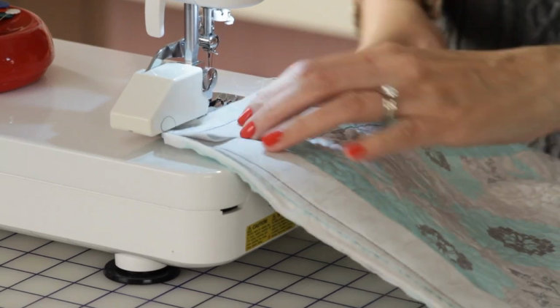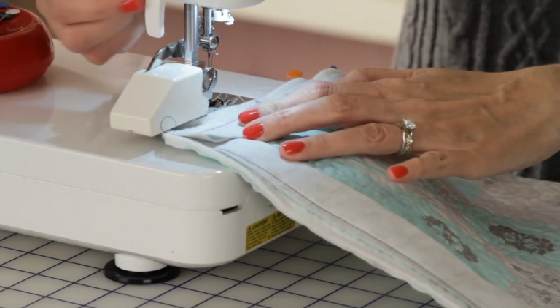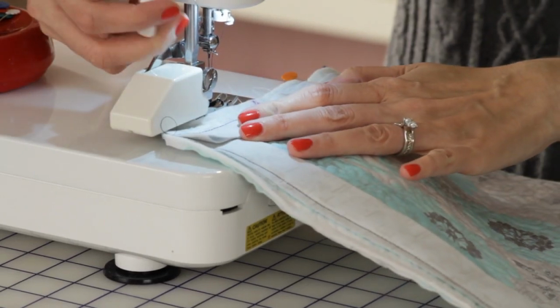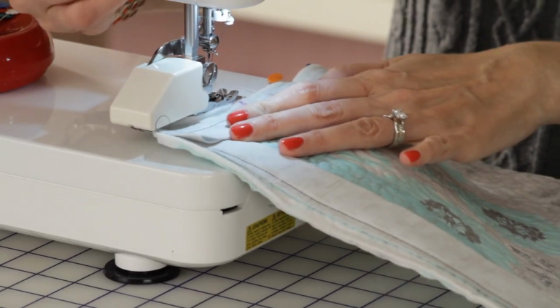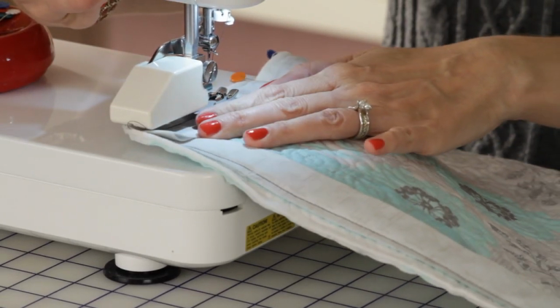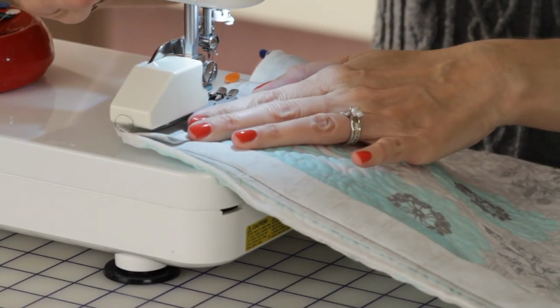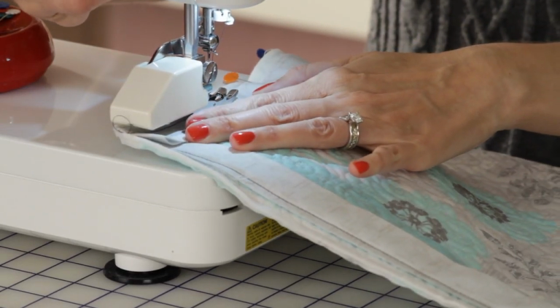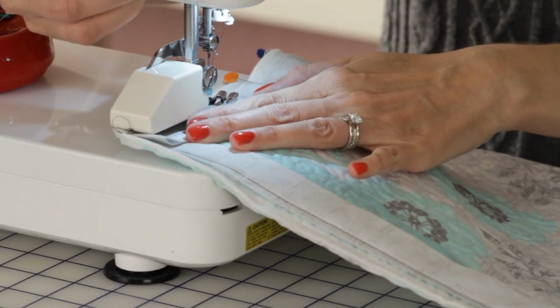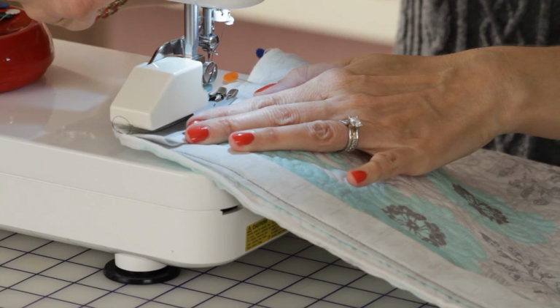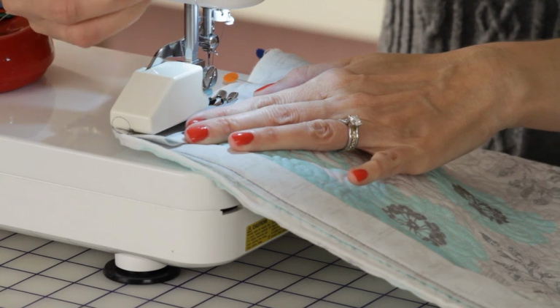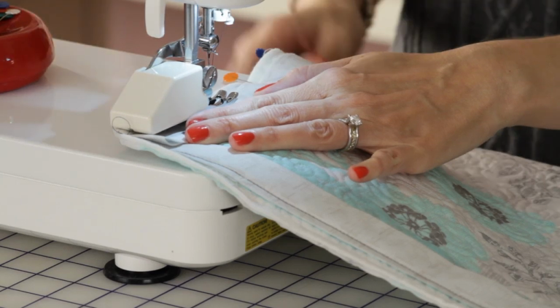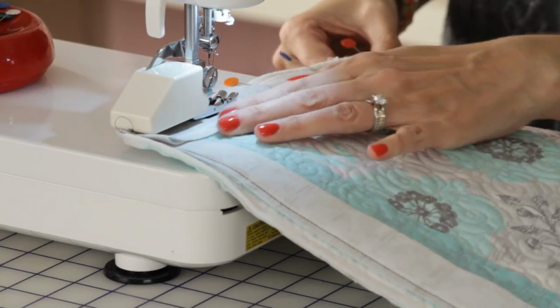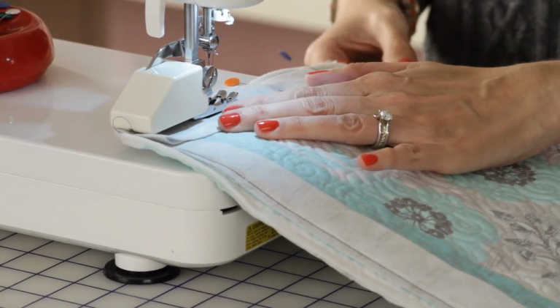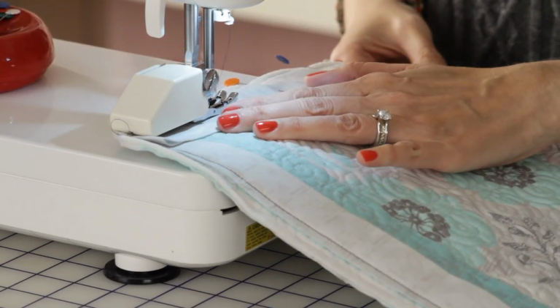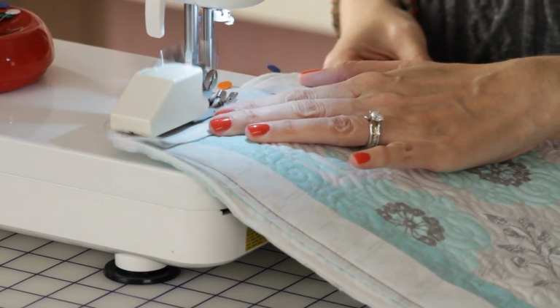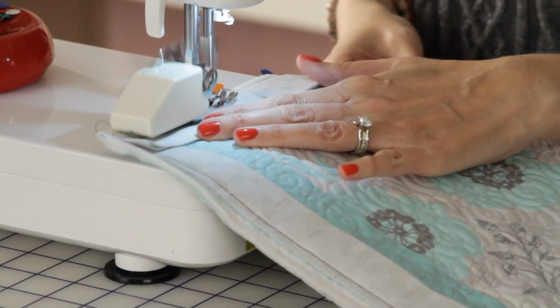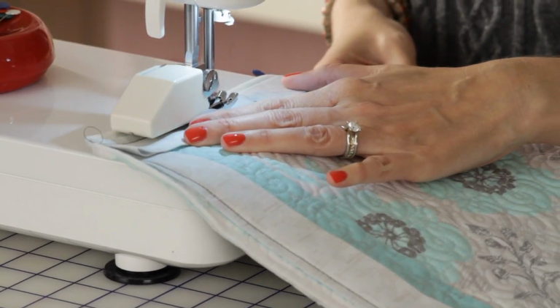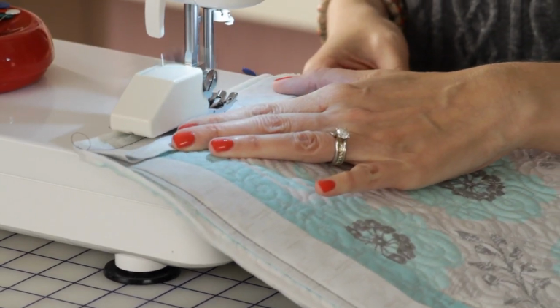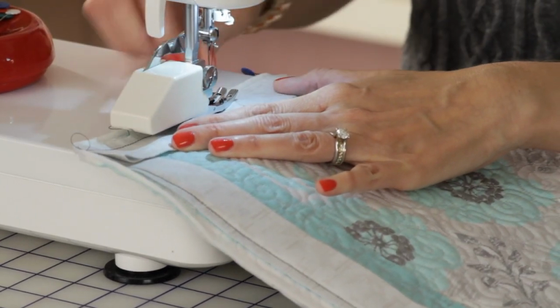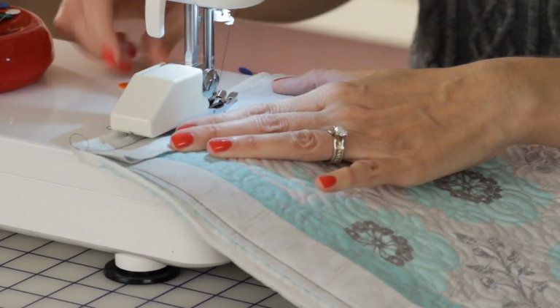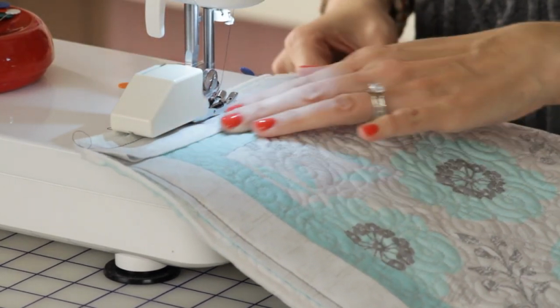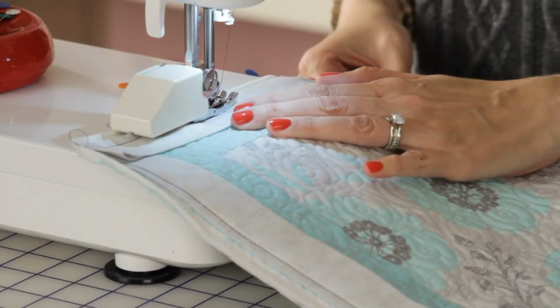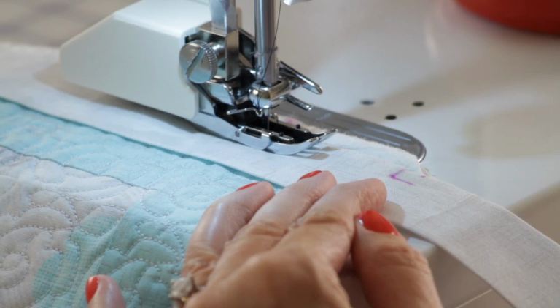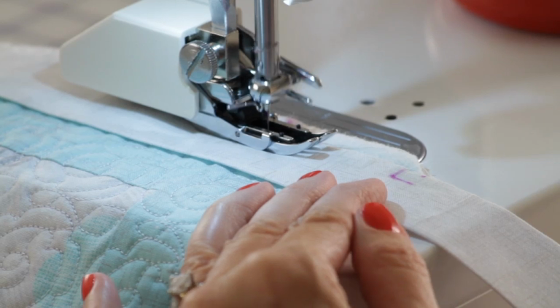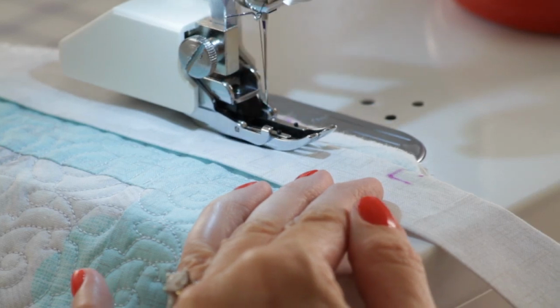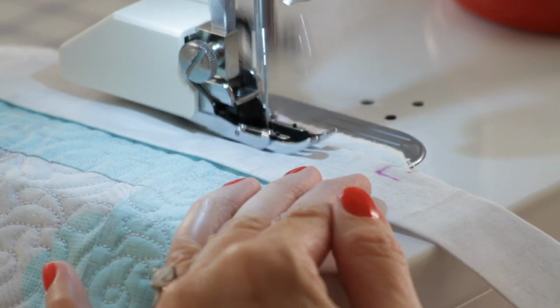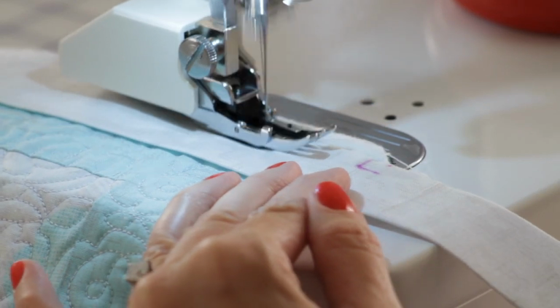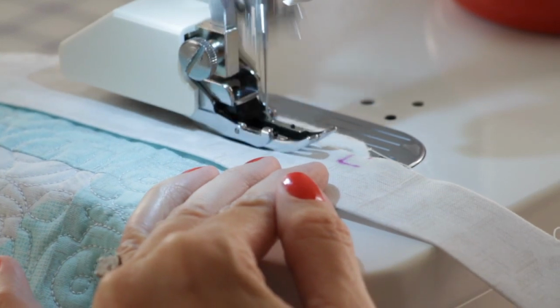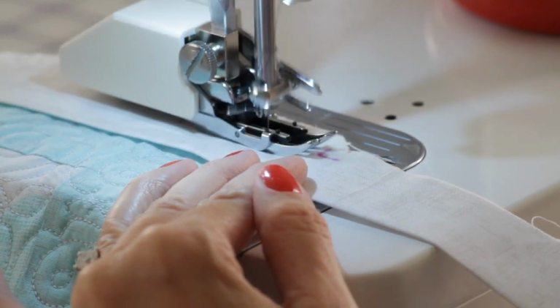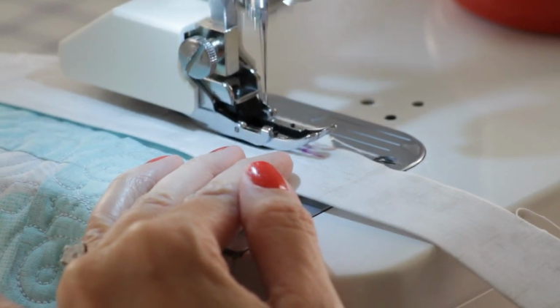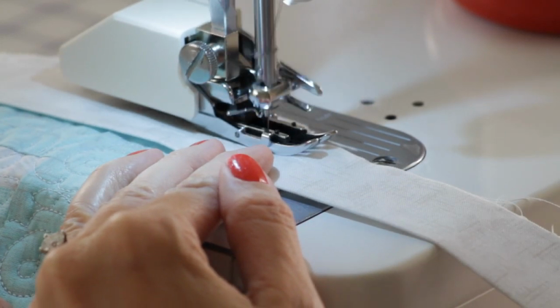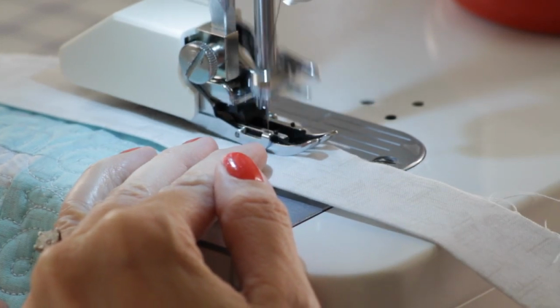And lastly, I use a walking foot for quilting several layers together or to attach binding. A walking foot is best to use when working with several layers of fabric. It pulls all the layers through at the same speed so there is no bunching or puckering.